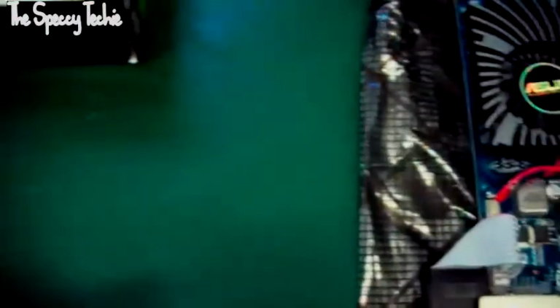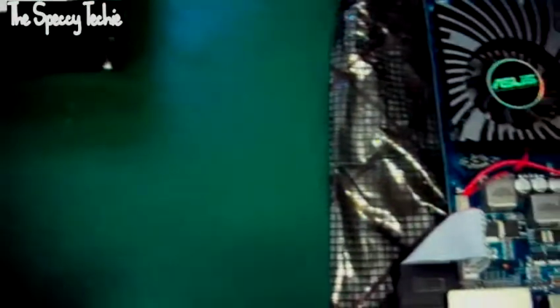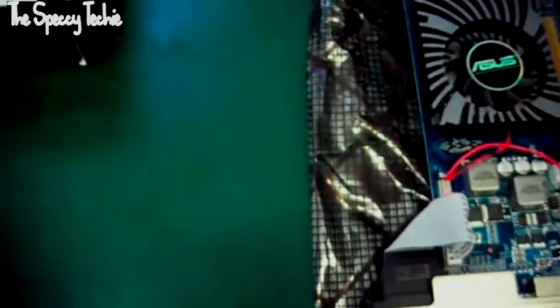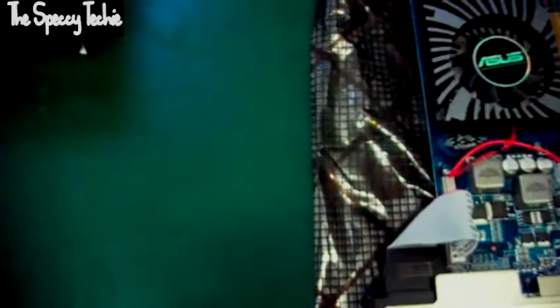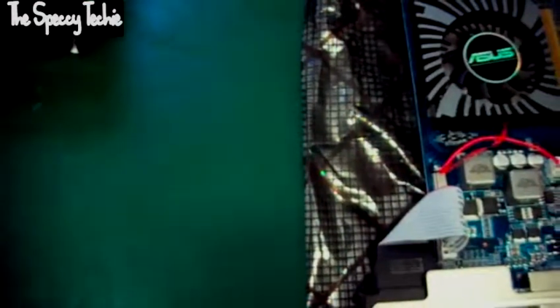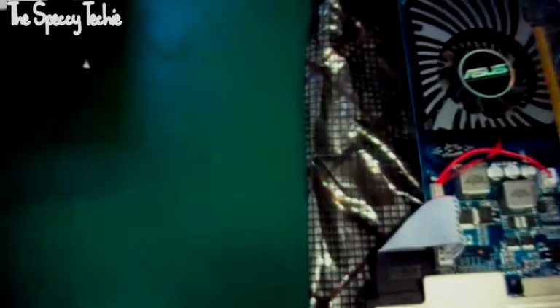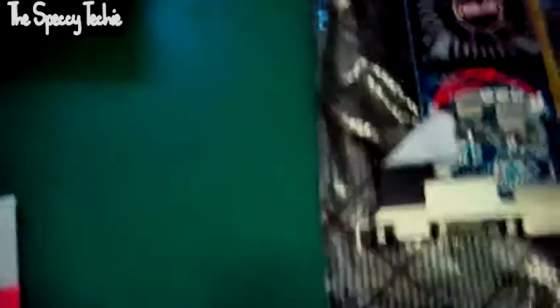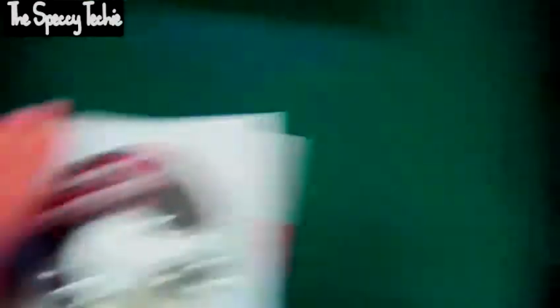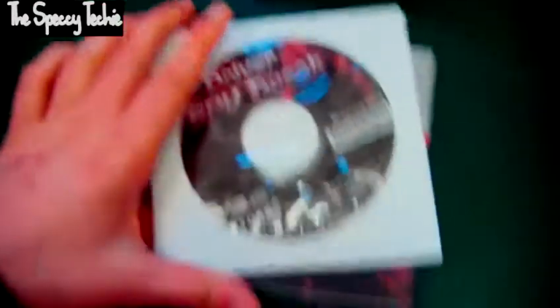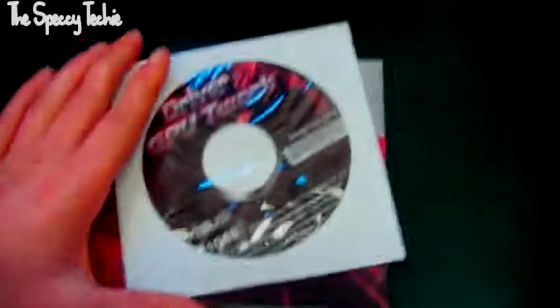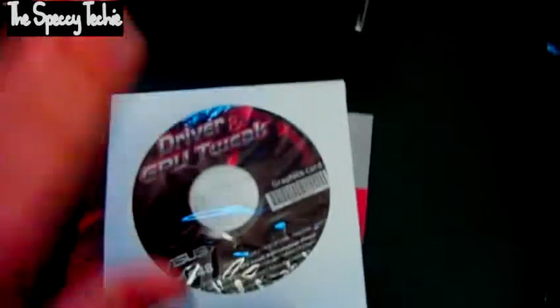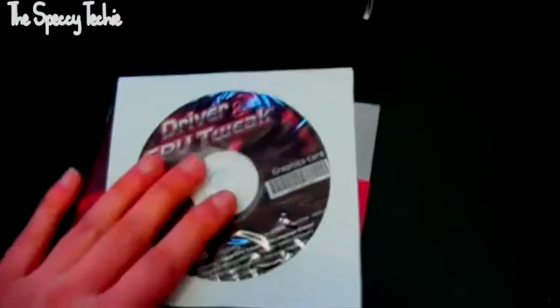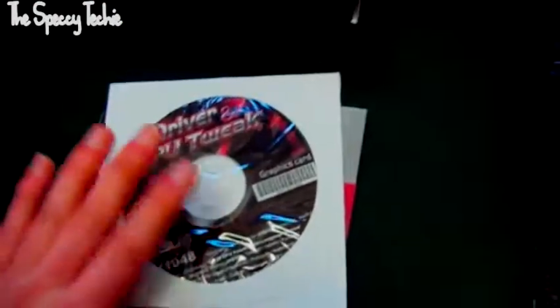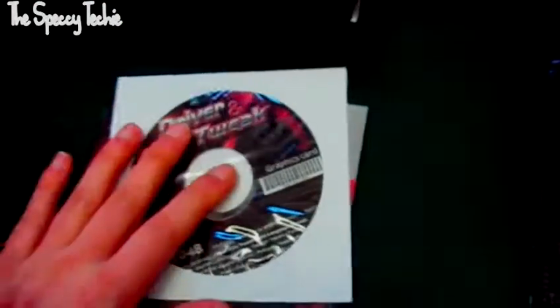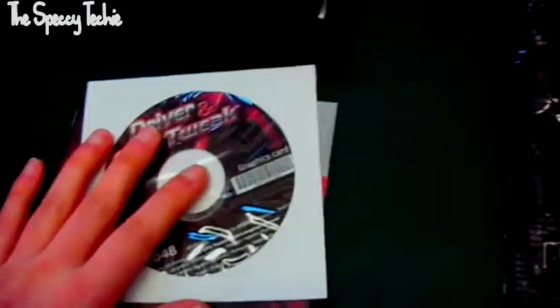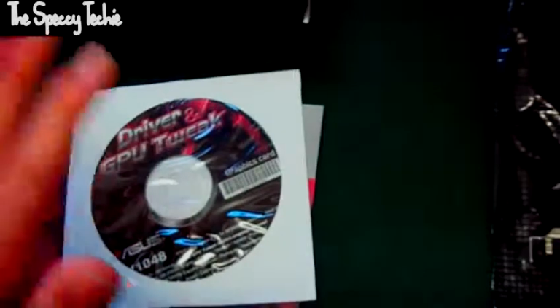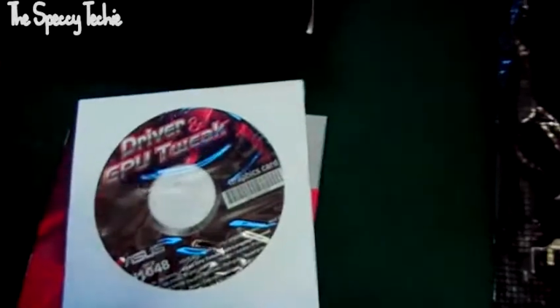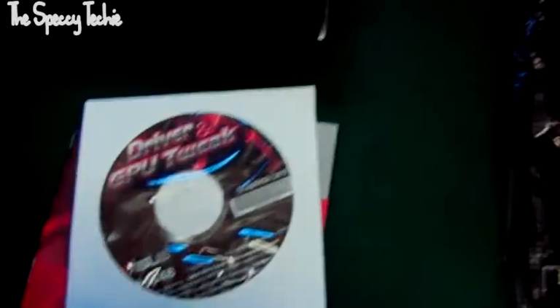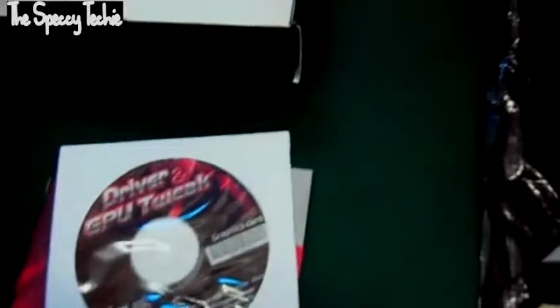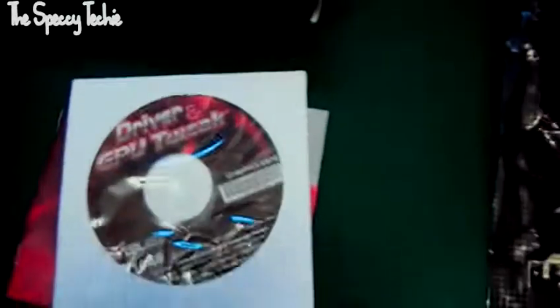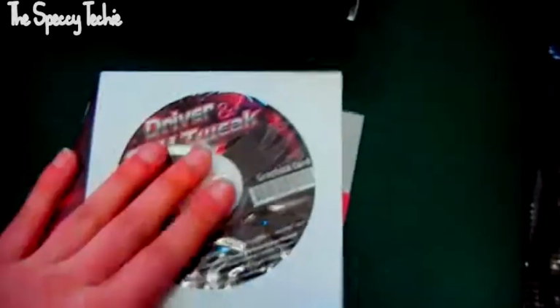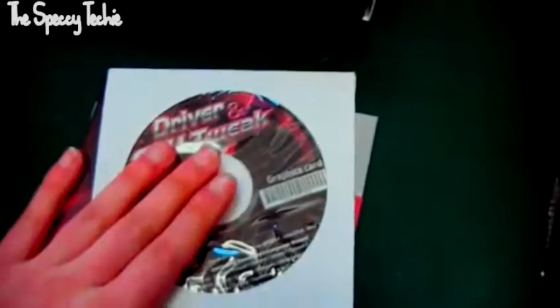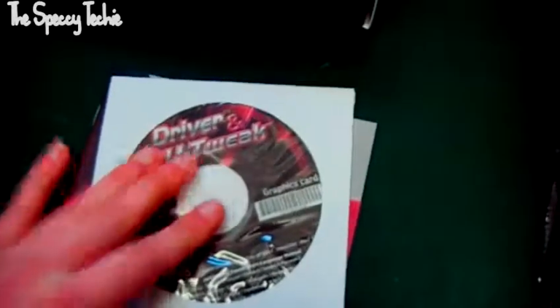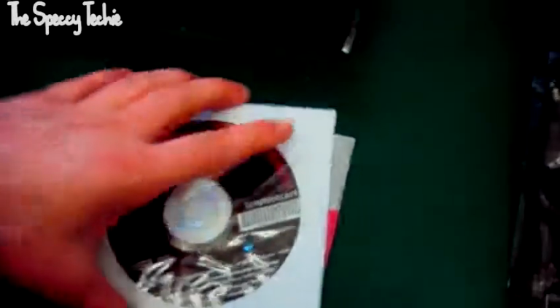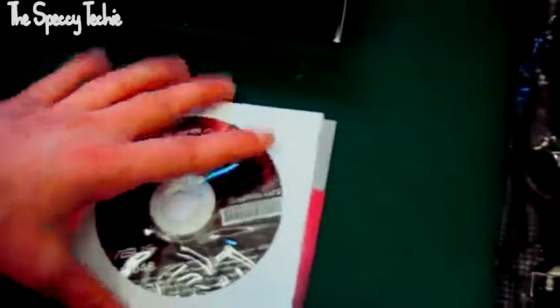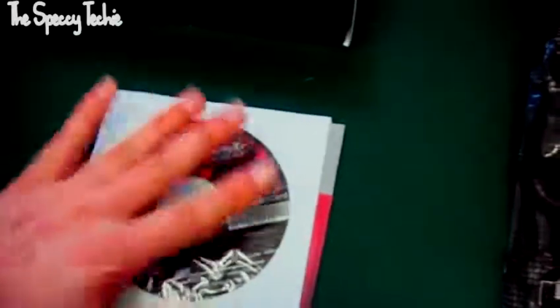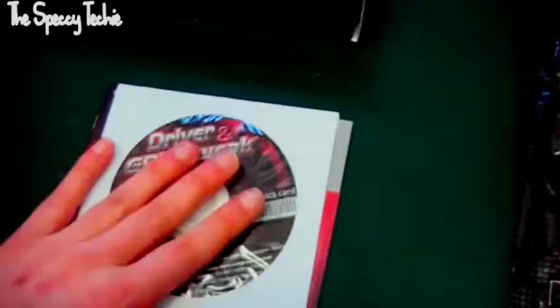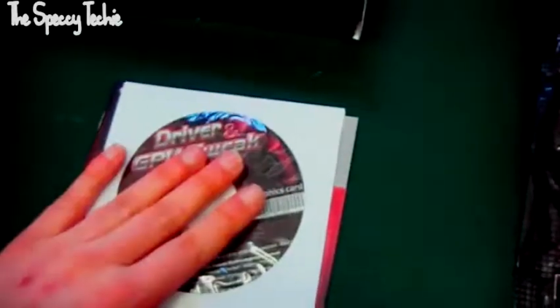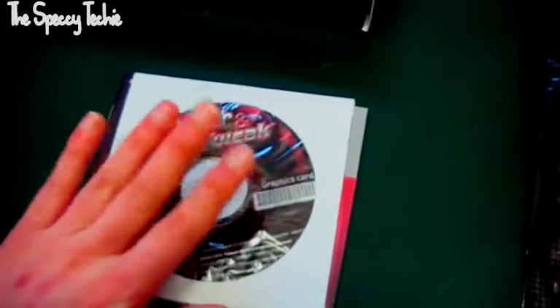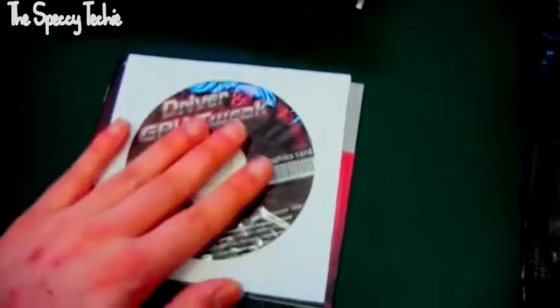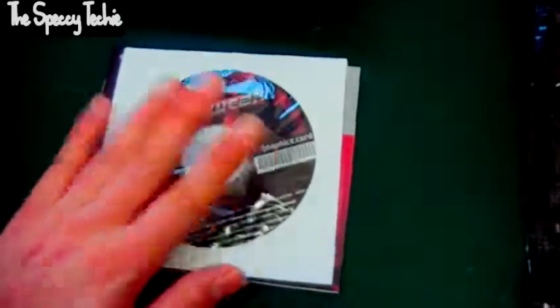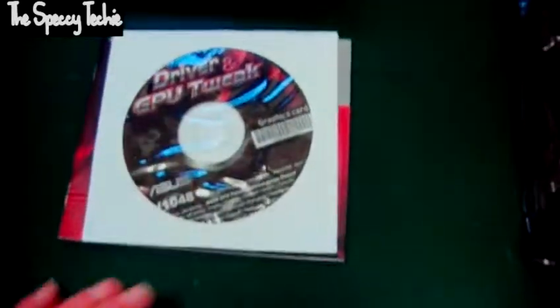You also get the all-essential driver disc. As soon as you install this and get your driver set up, you want to check if there are updated drivers — that is the most essential thing you want to do.